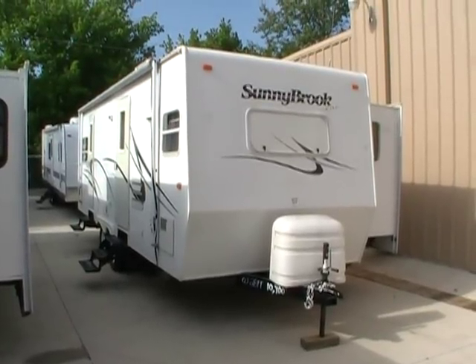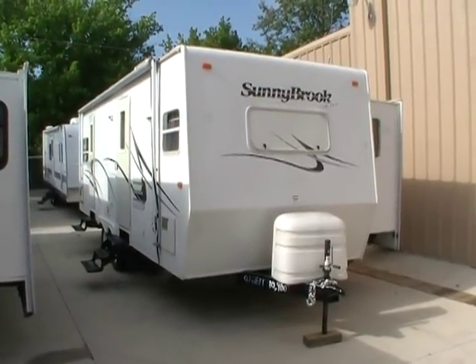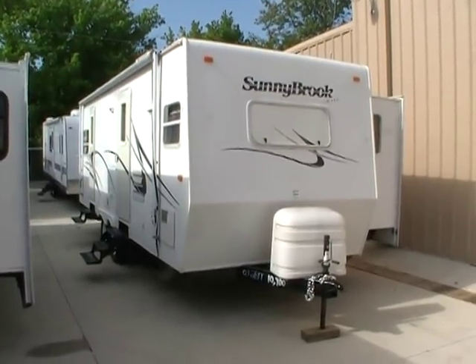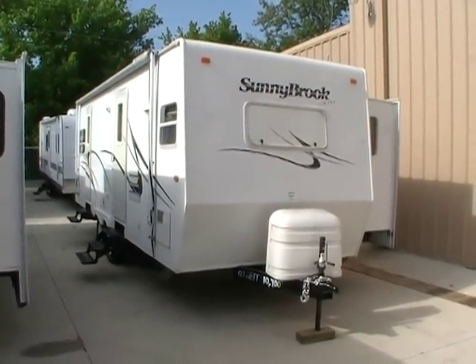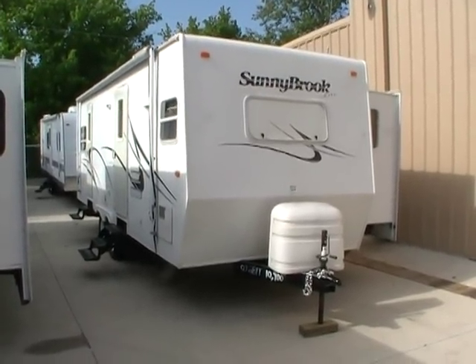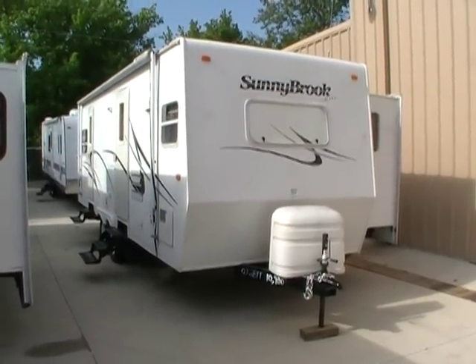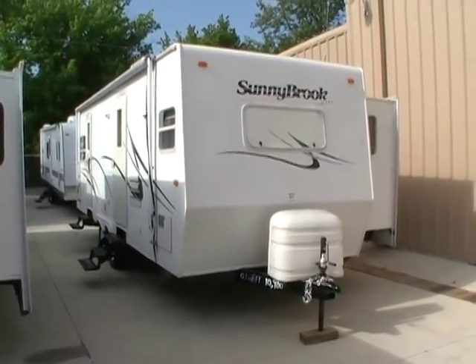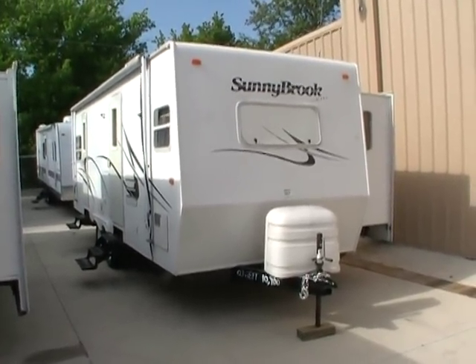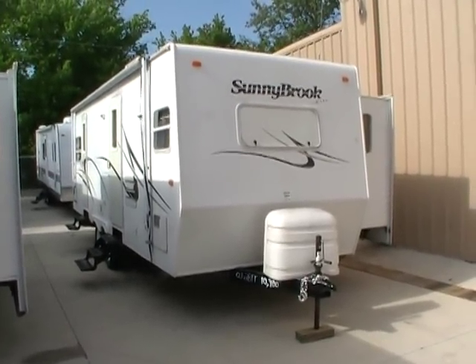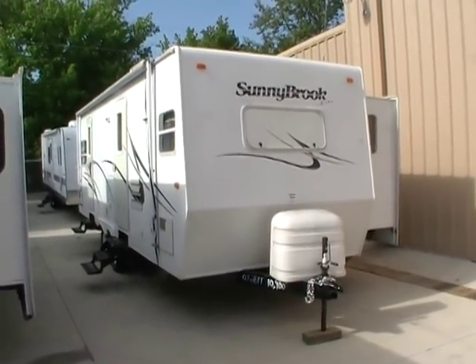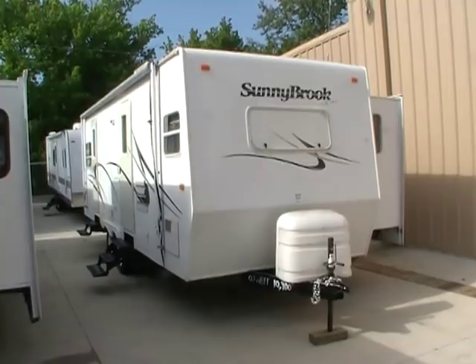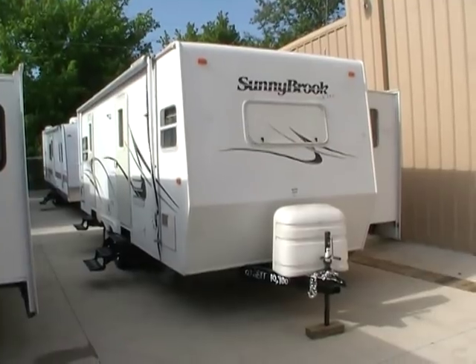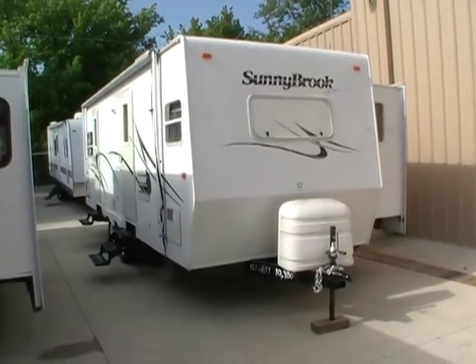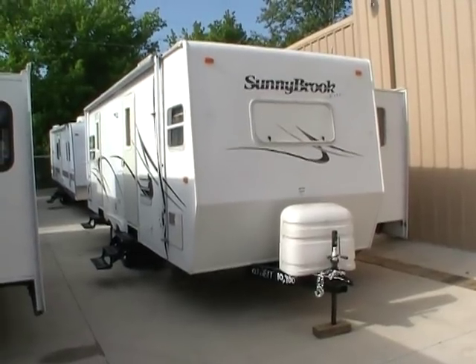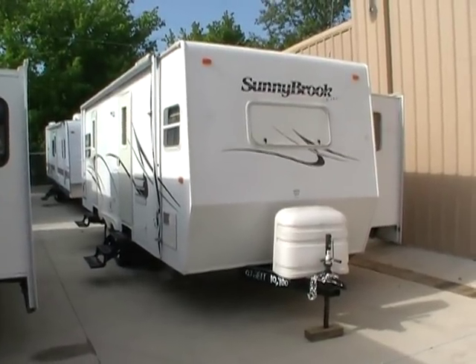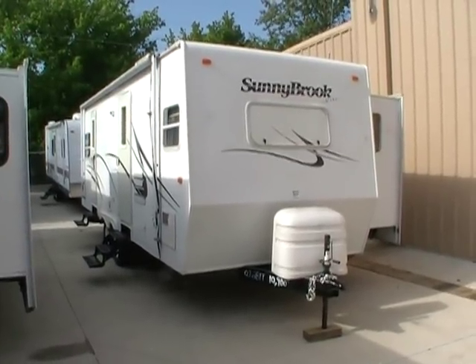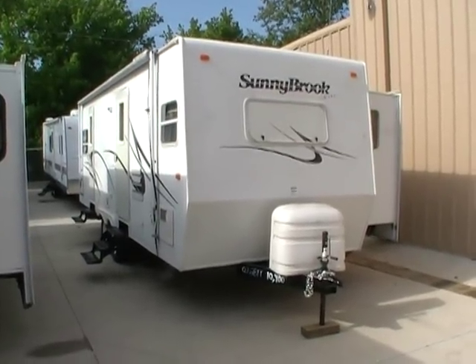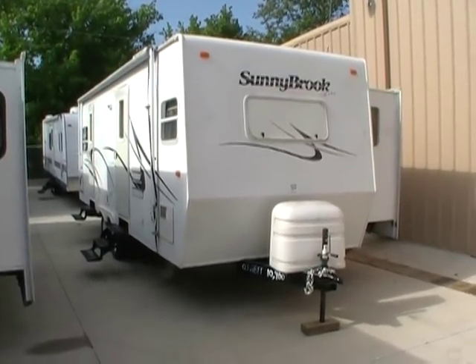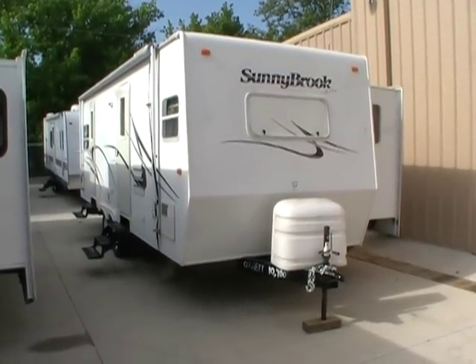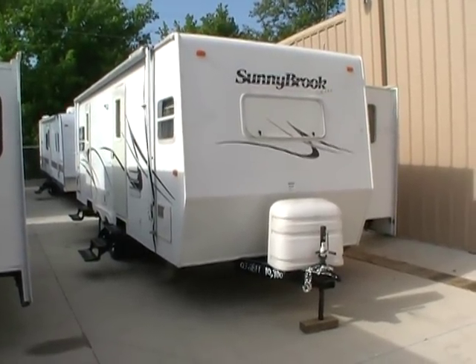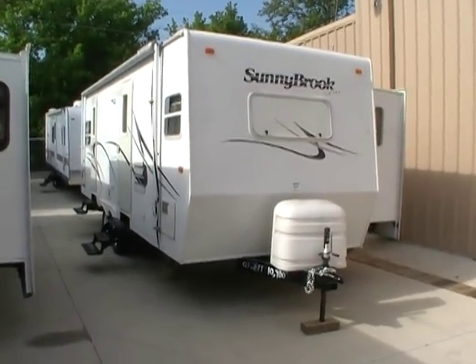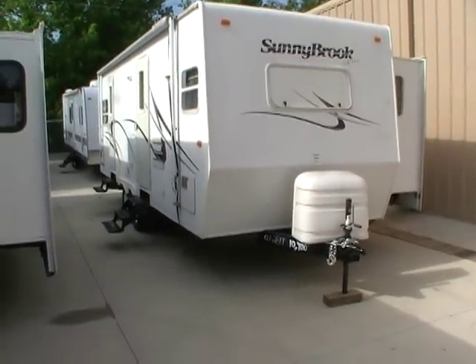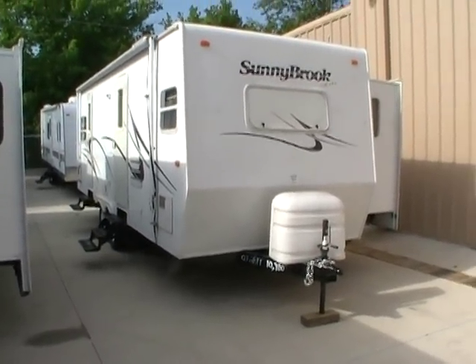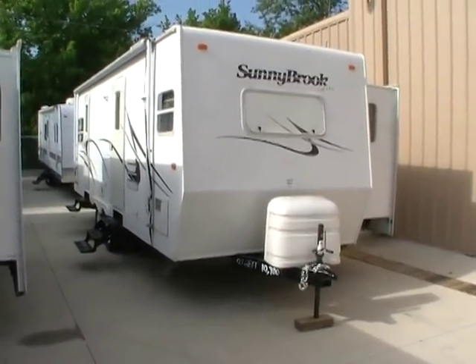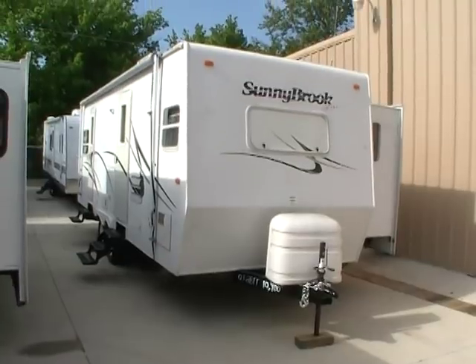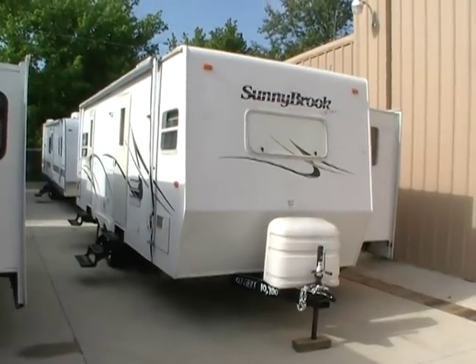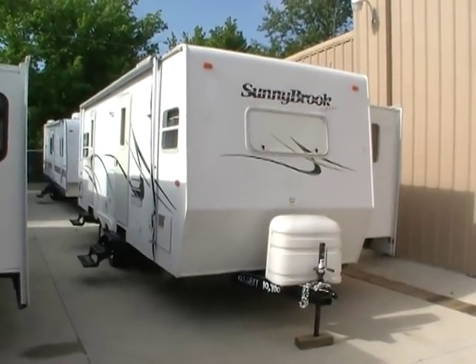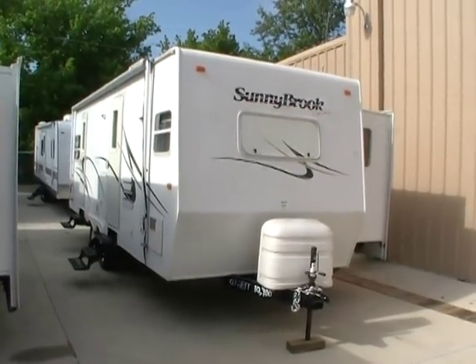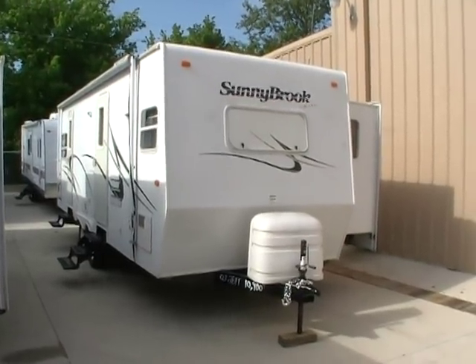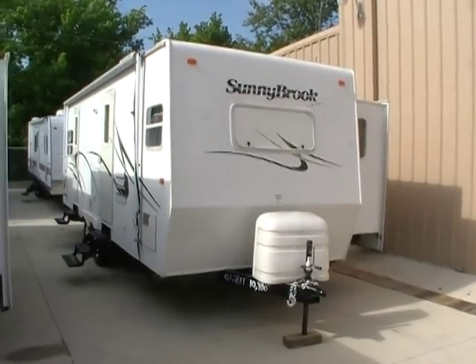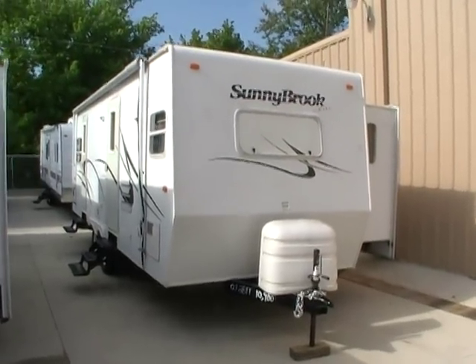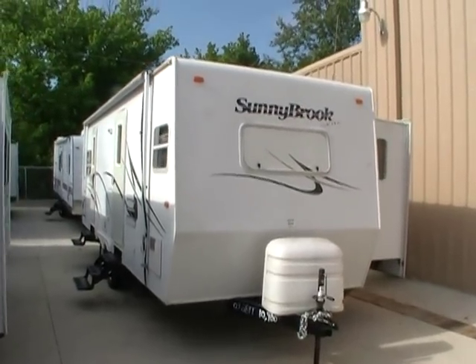Good afternoon folks. Big Bo here with another great travel trailer value from Parkway RV Center. Today we're looking at a 2003 Sunnybrook Lite, model number 2726SL.